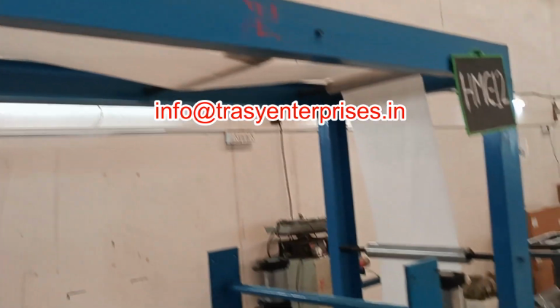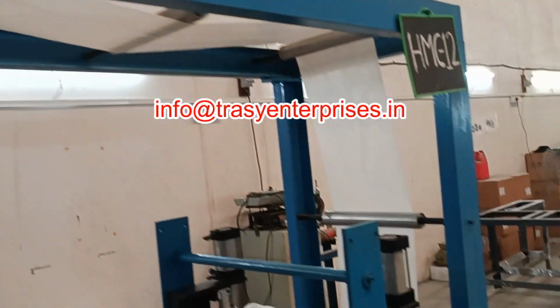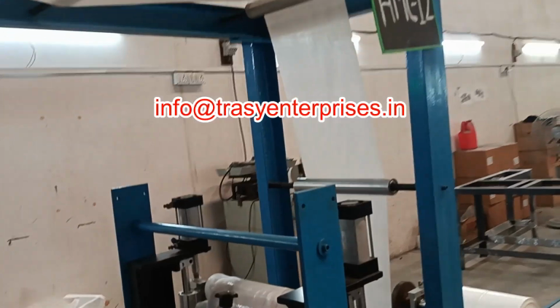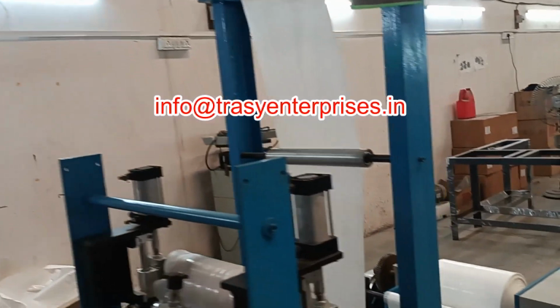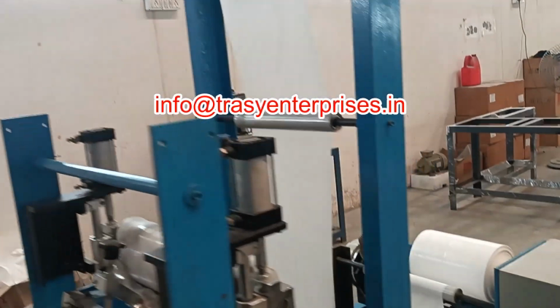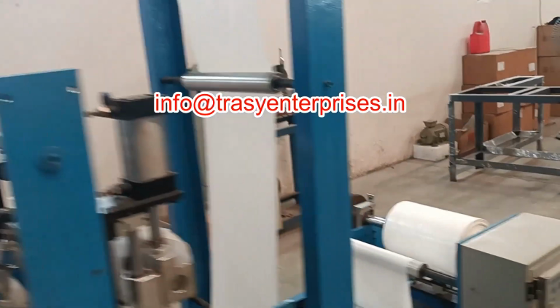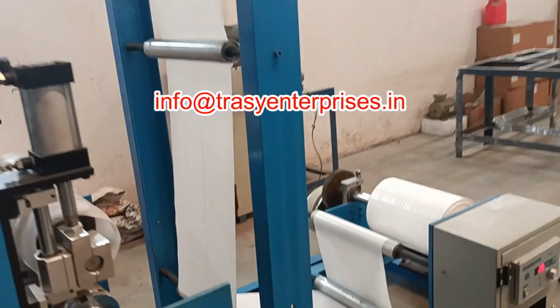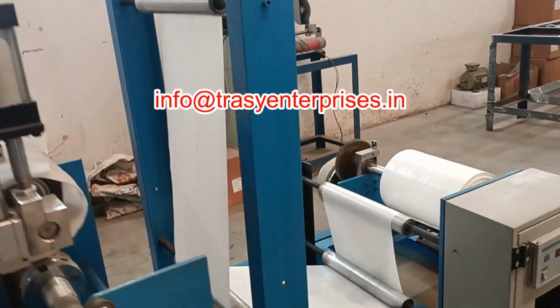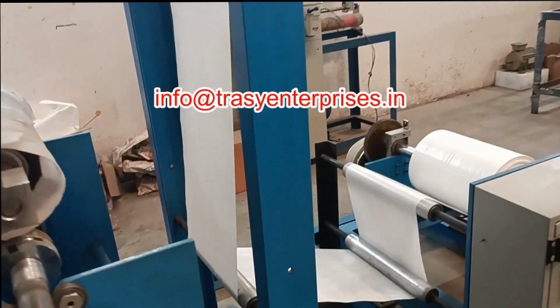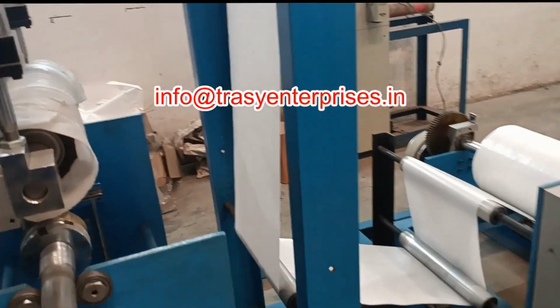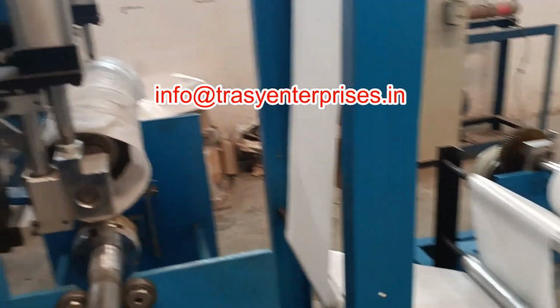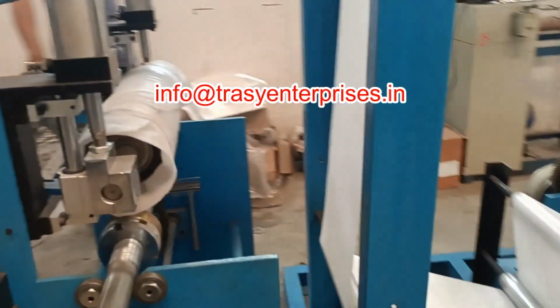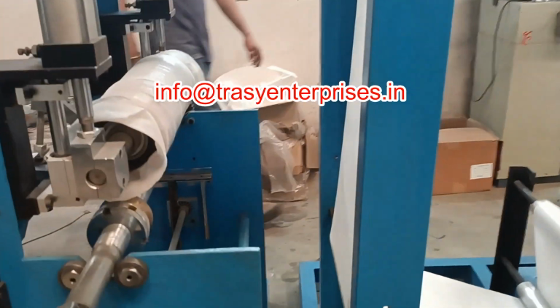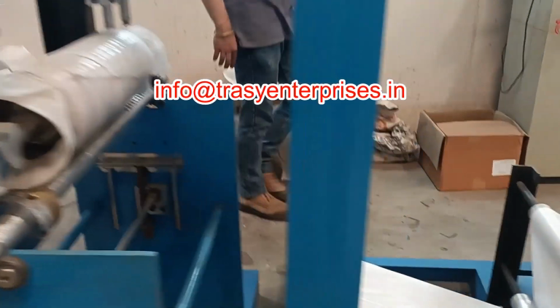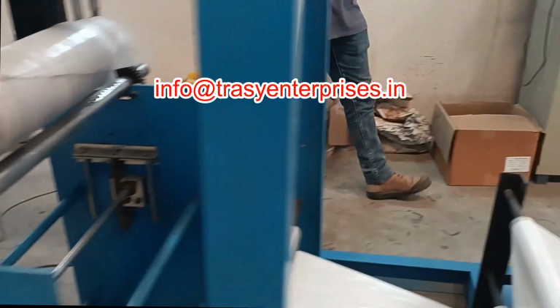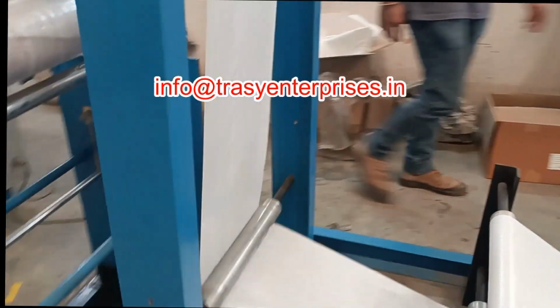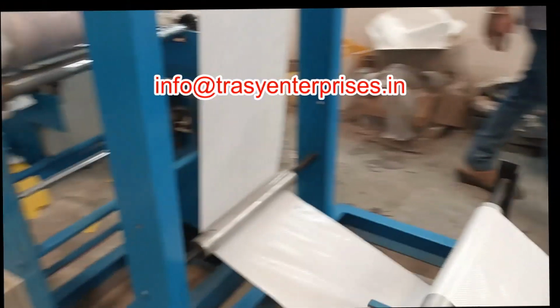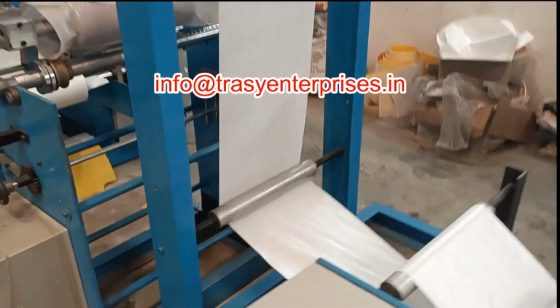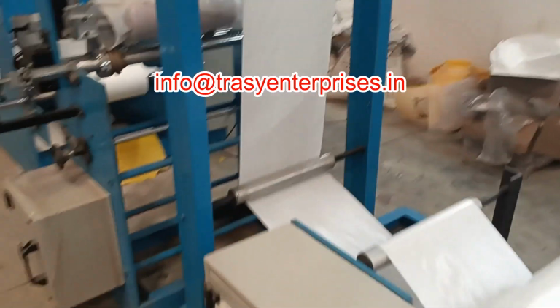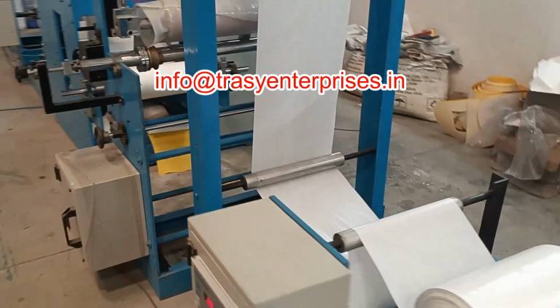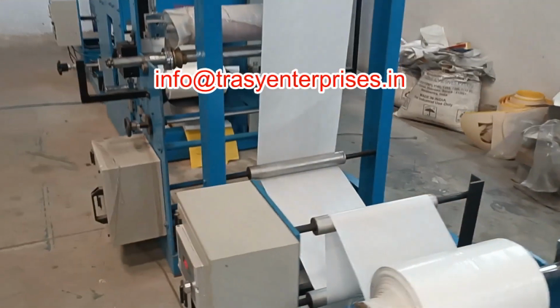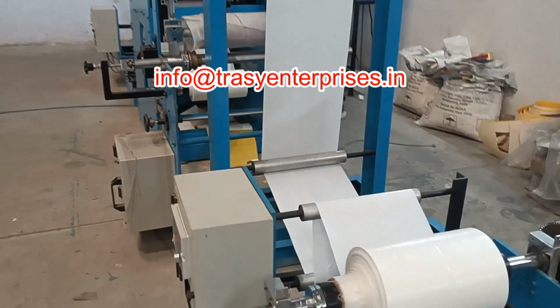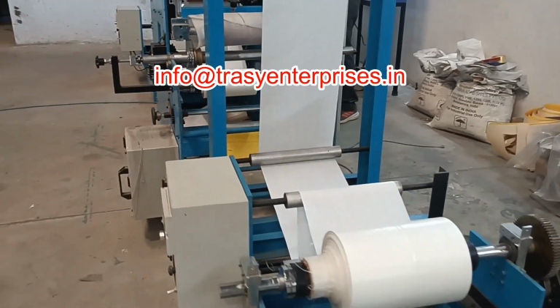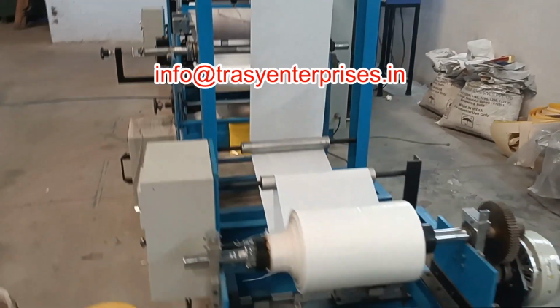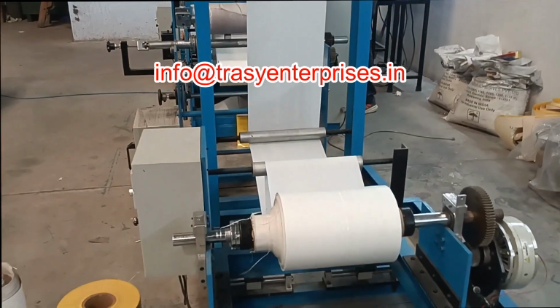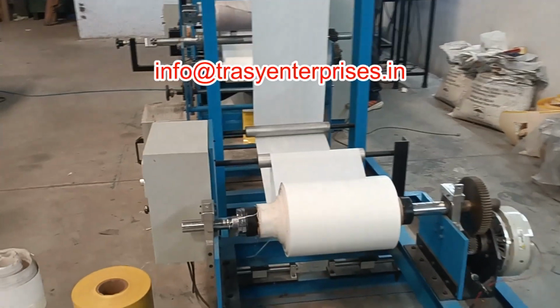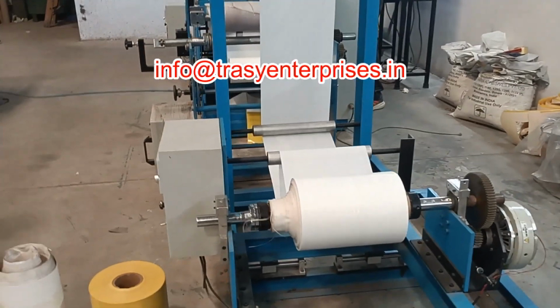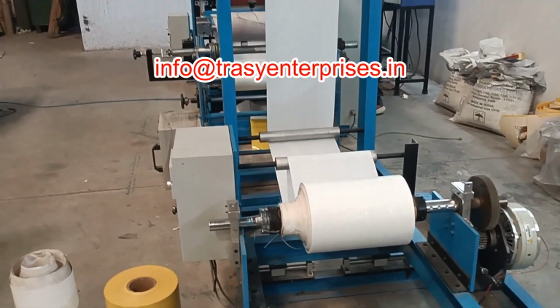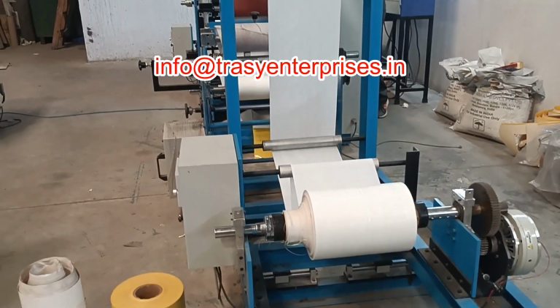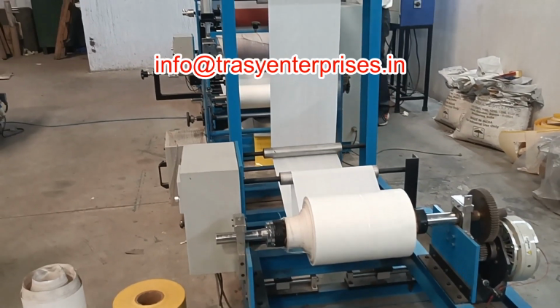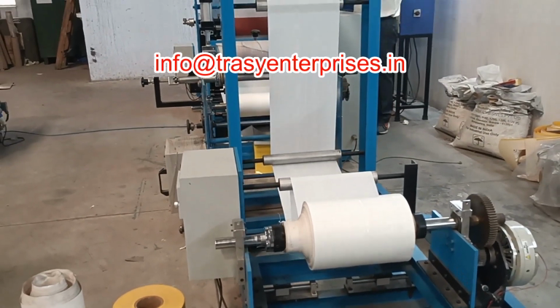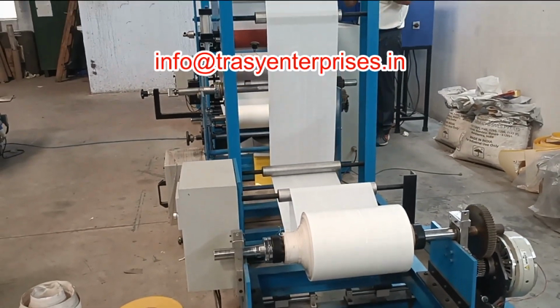Robust construction ensures continuous industrial use. Trissi Enterprises ensures top-quality engineering, reliable performance, and excellent after-sales support for all our hot melt coating solutions.